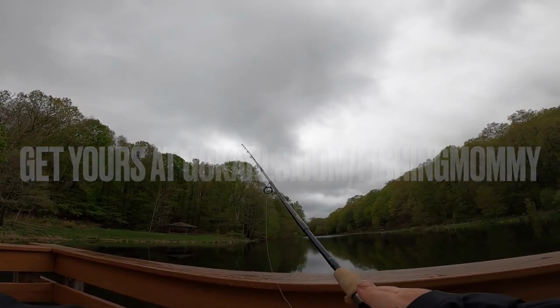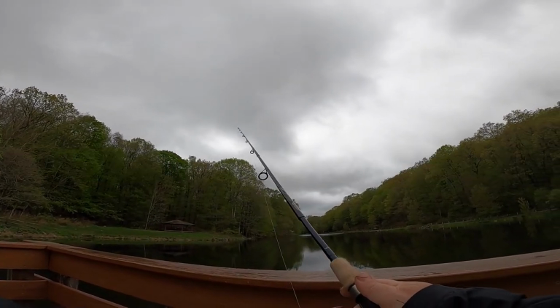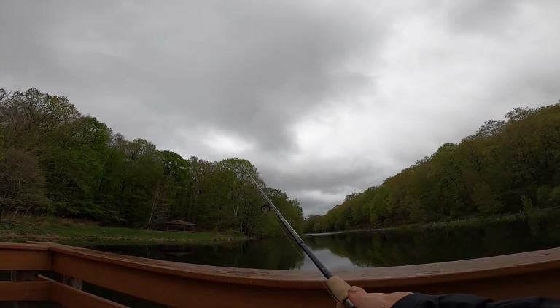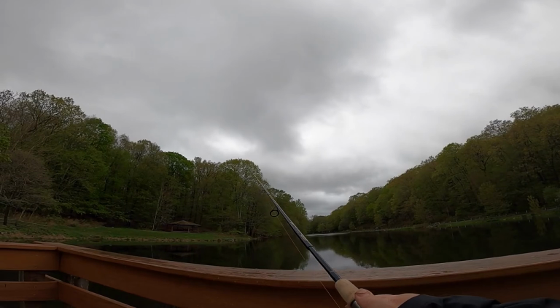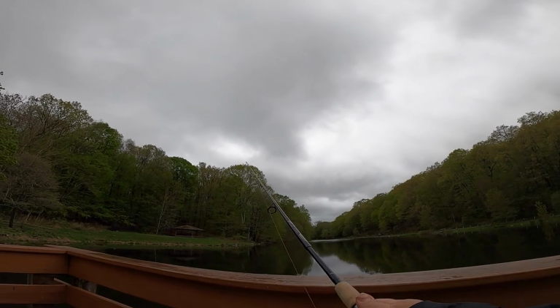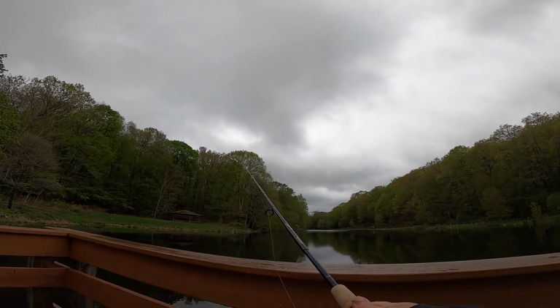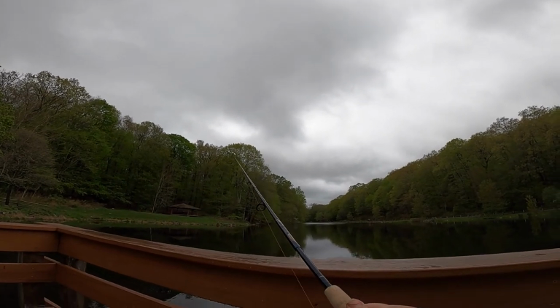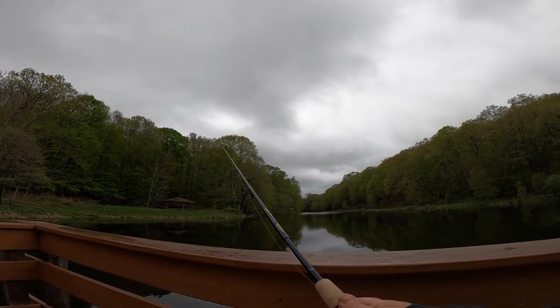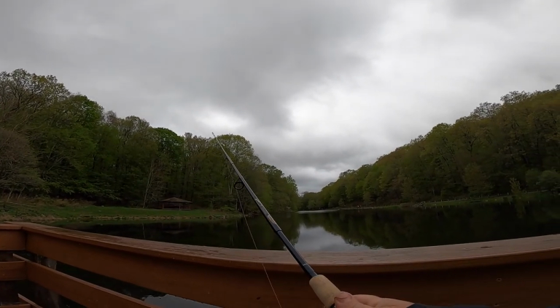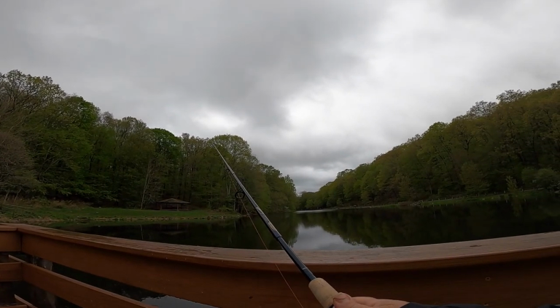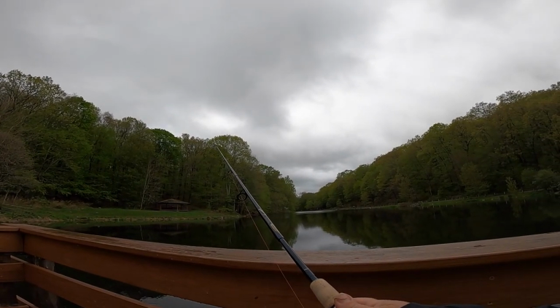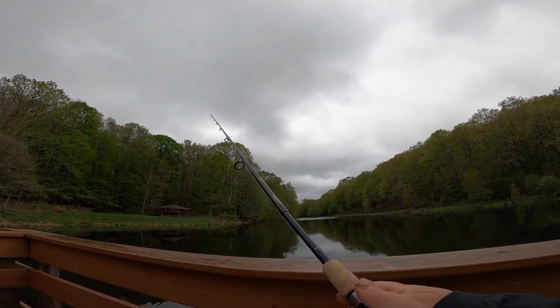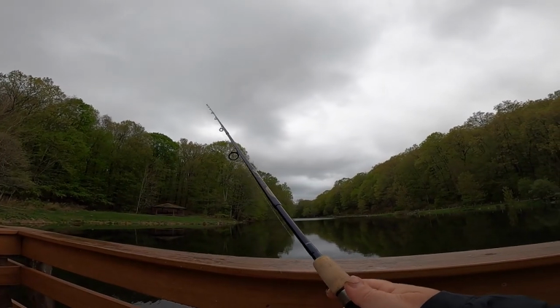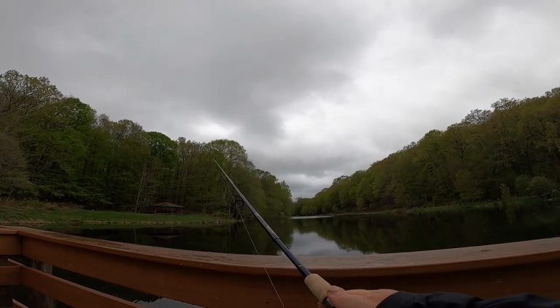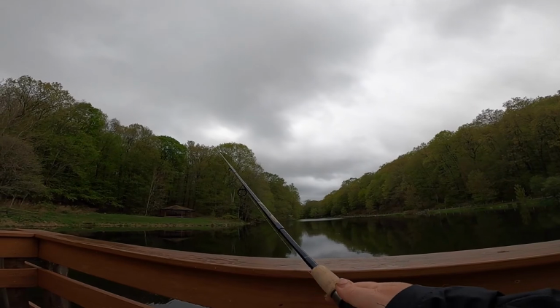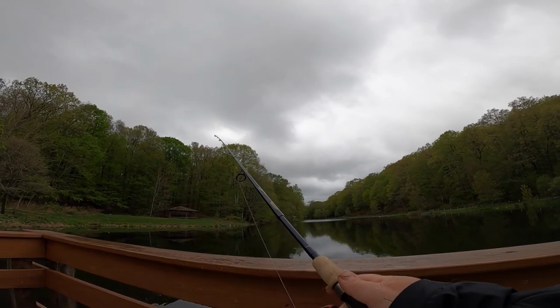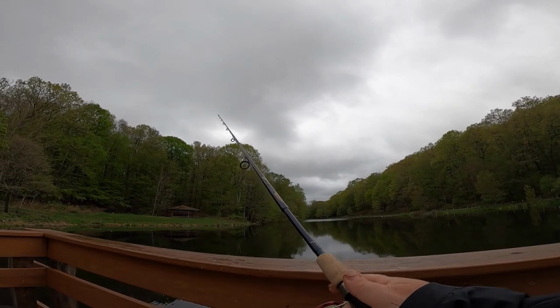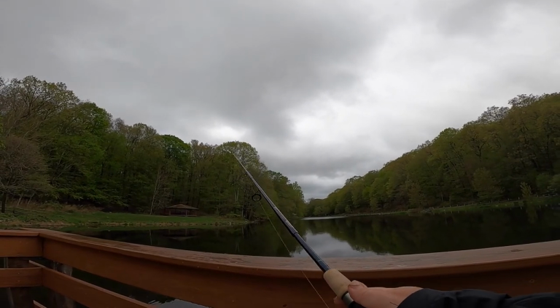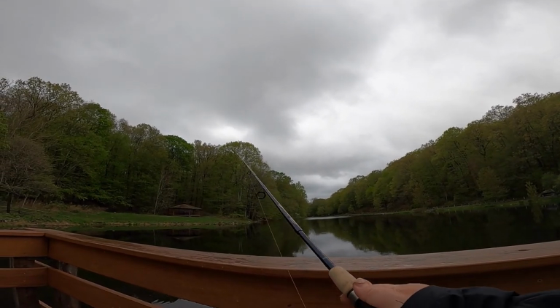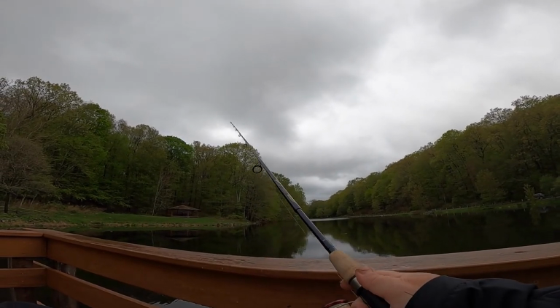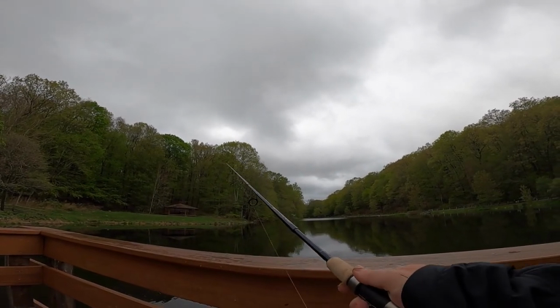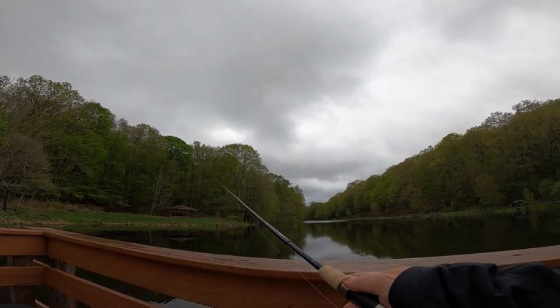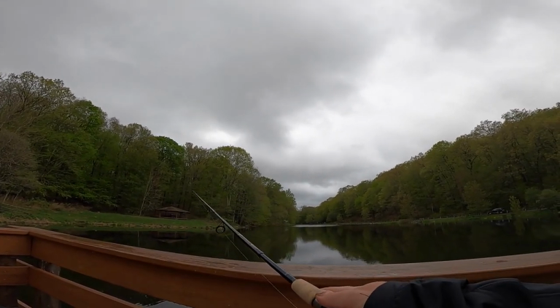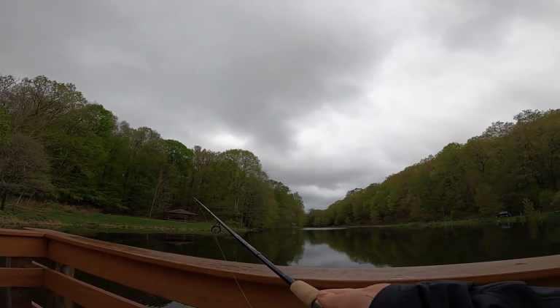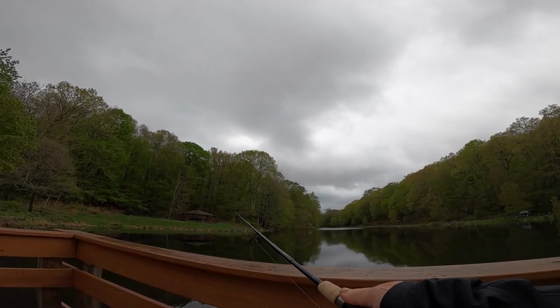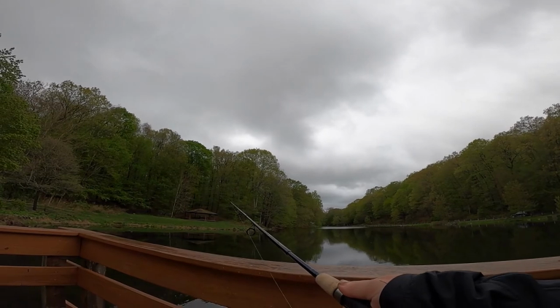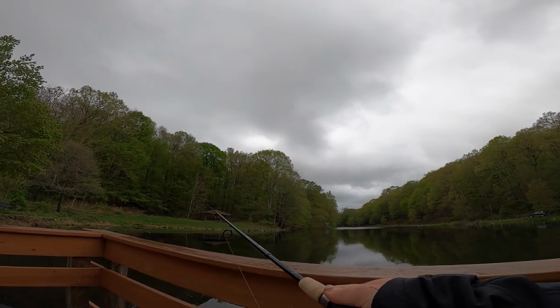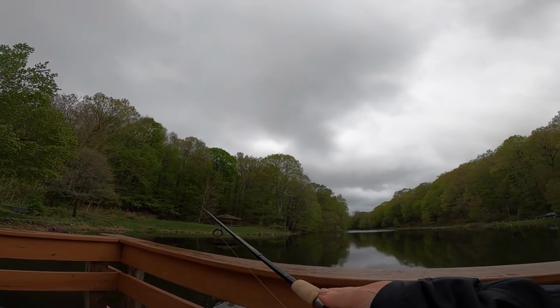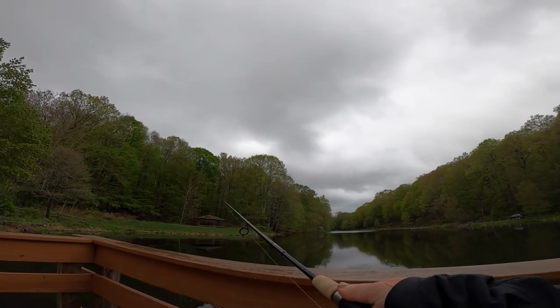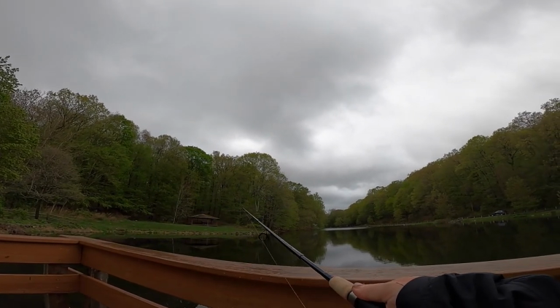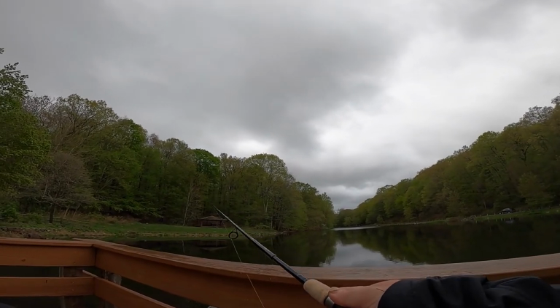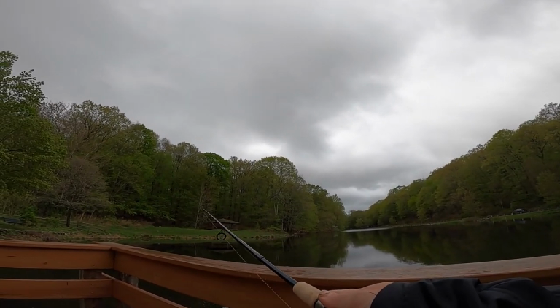That felt like a little tap. This is my first cast actually. I'm definitely seeing some fish activity, especially on top — like little sporadic bug eating.